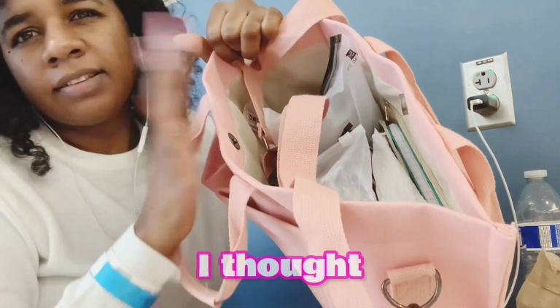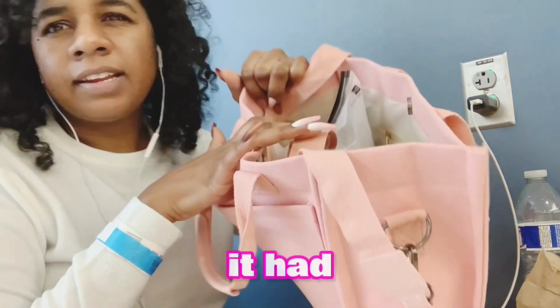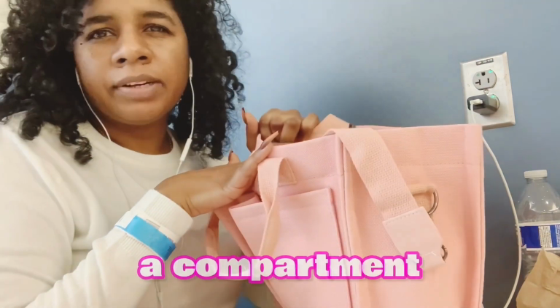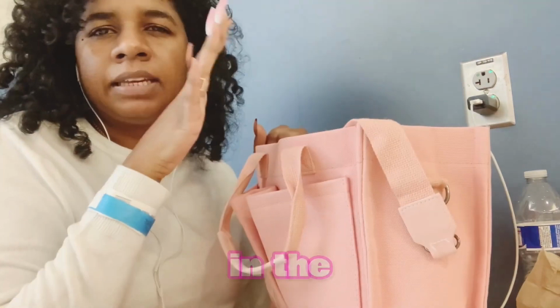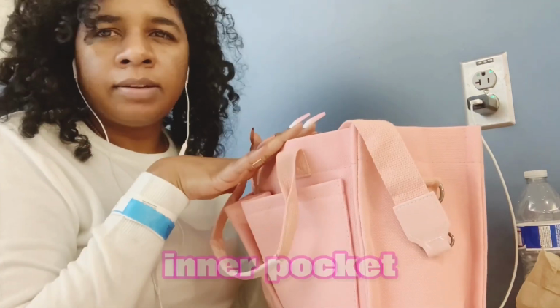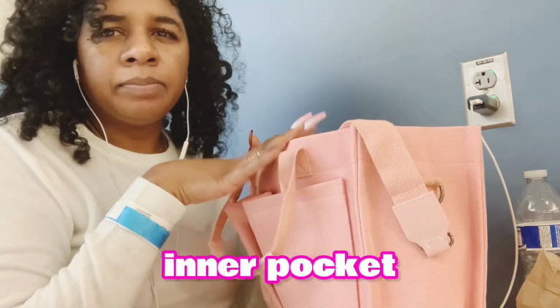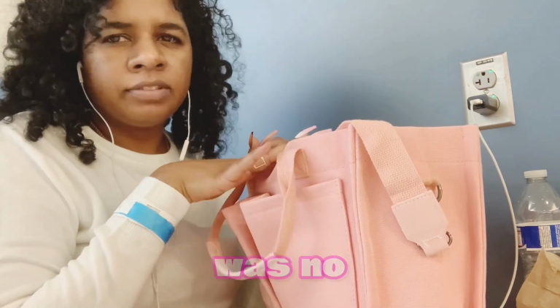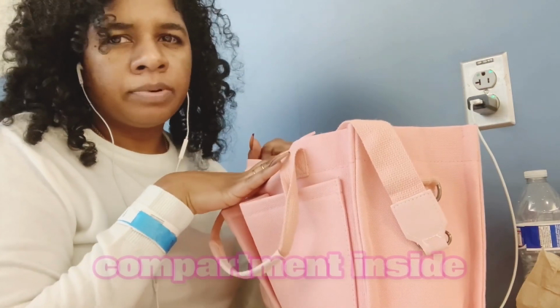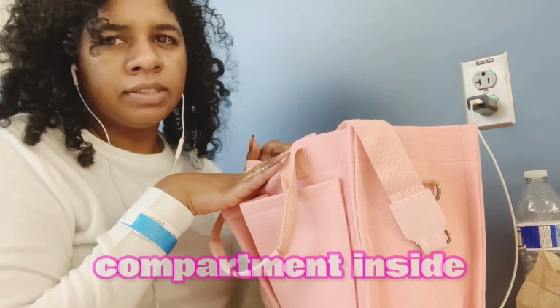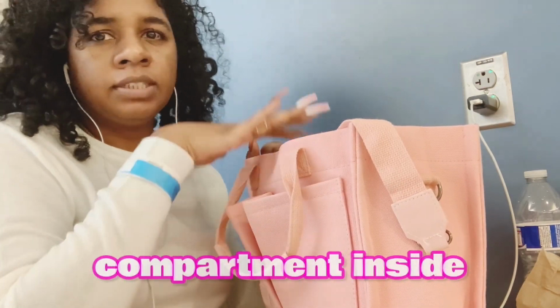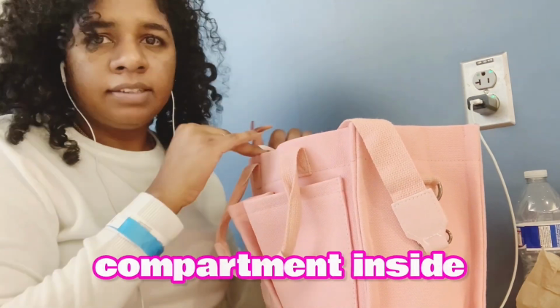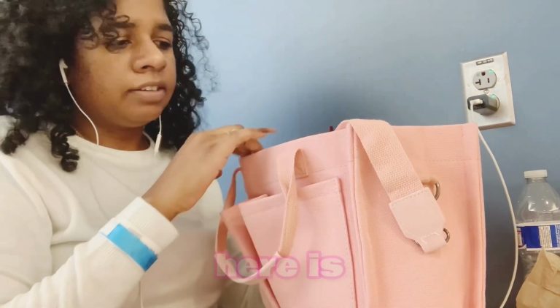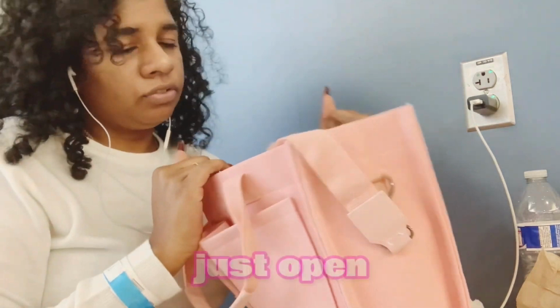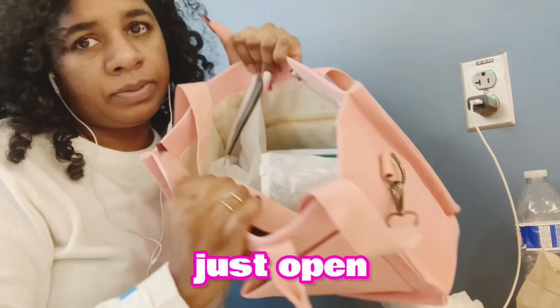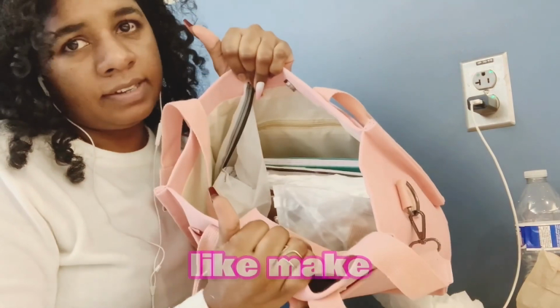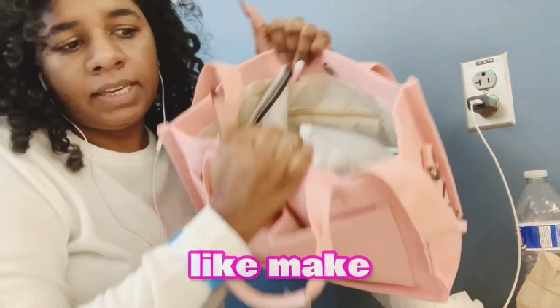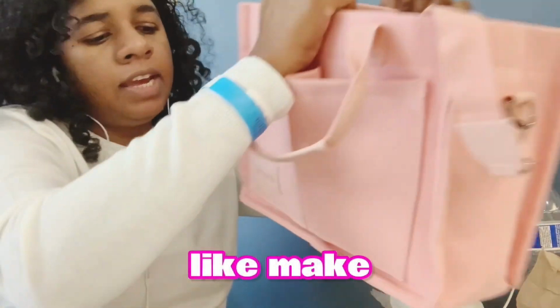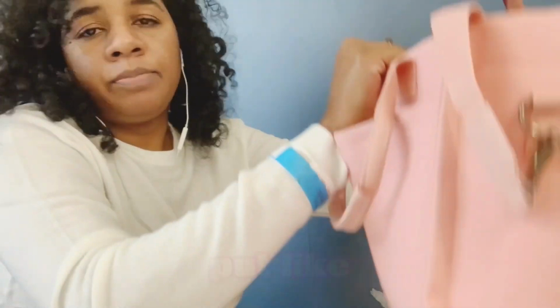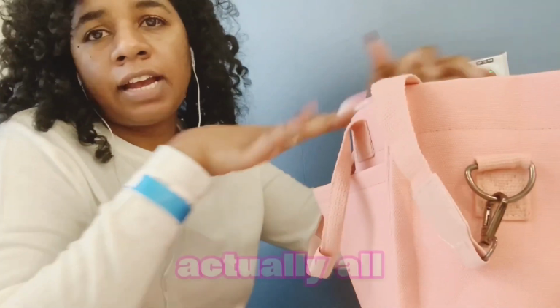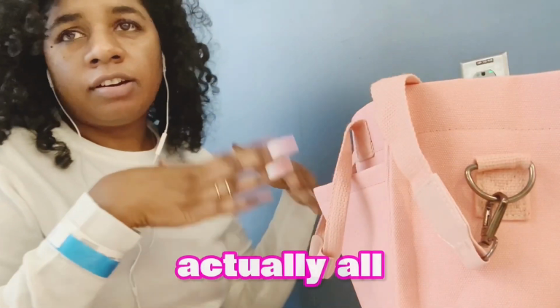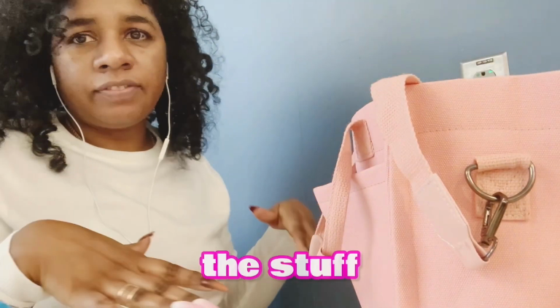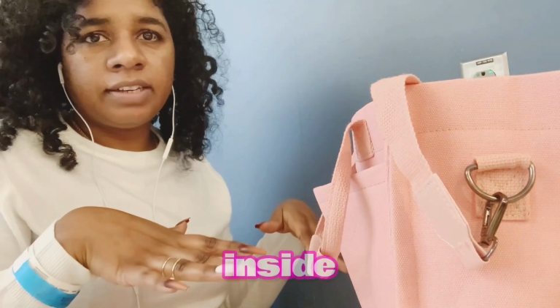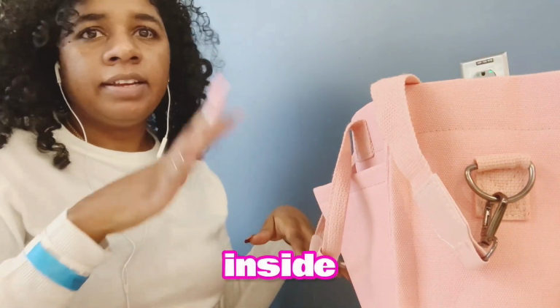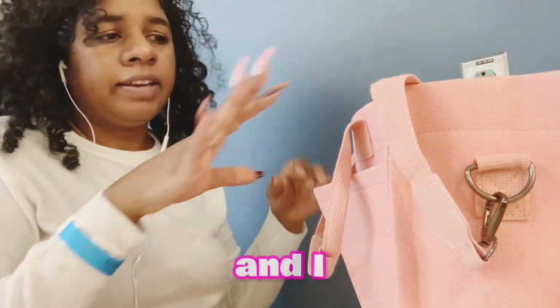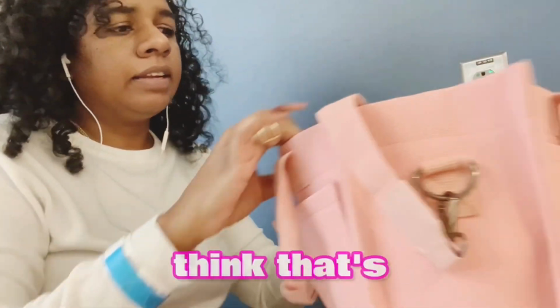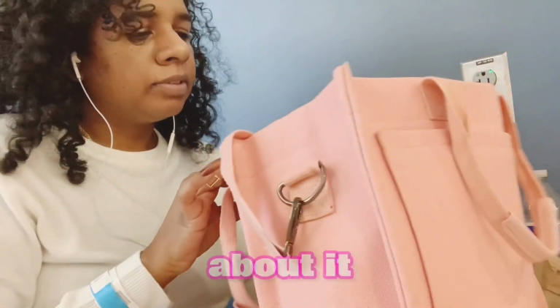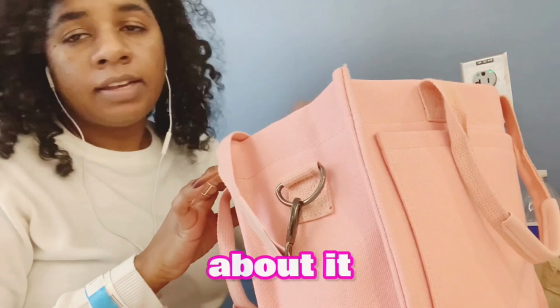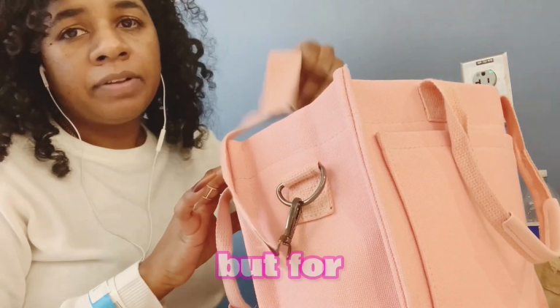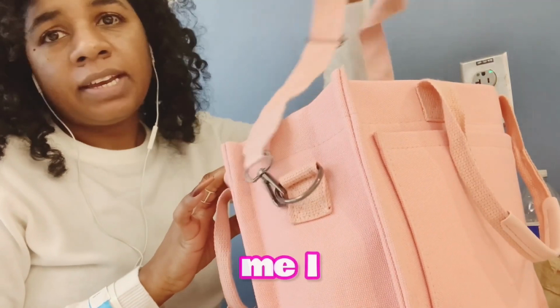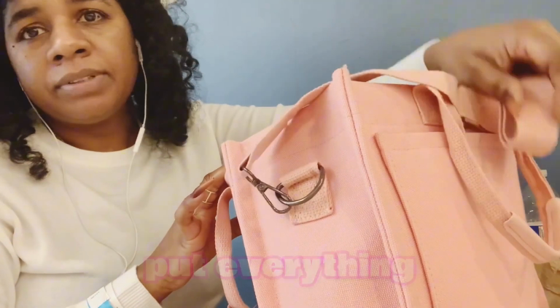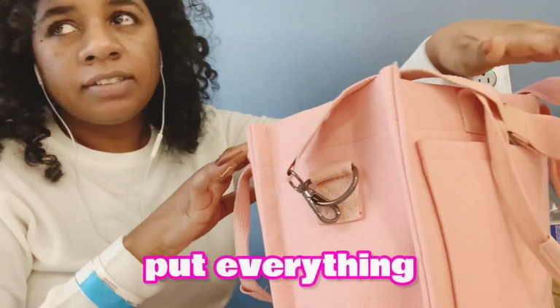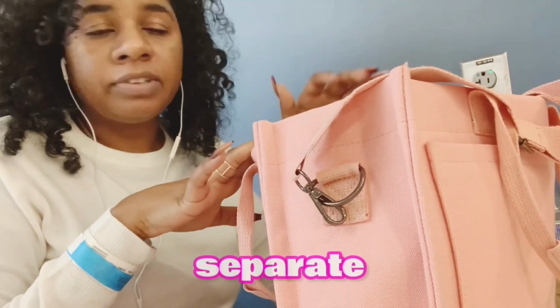I thought it had a compartment in the inner pocket but there is no compartment inside here. It's just open, like you put other stuff inside. But for me I had to put everything separate.